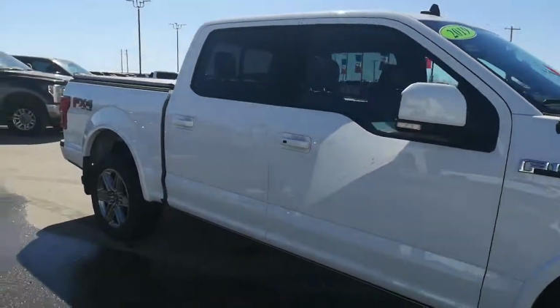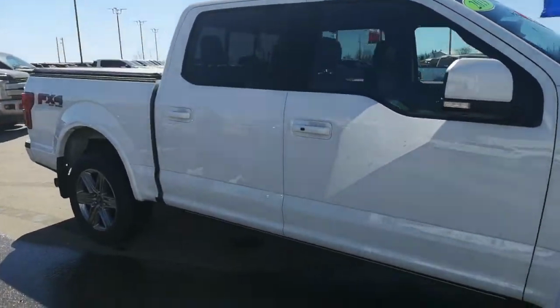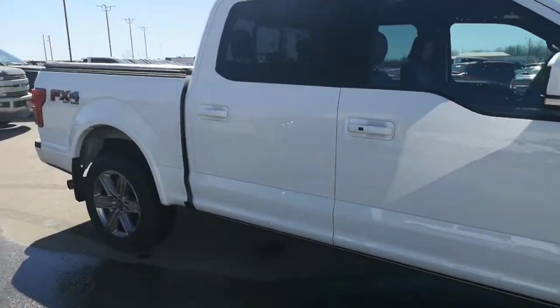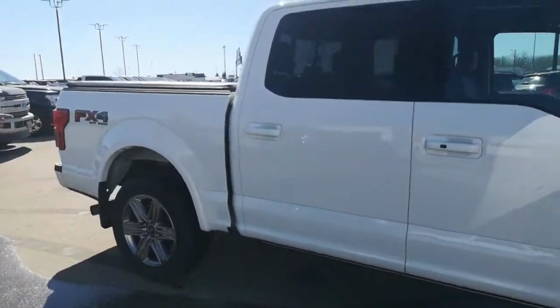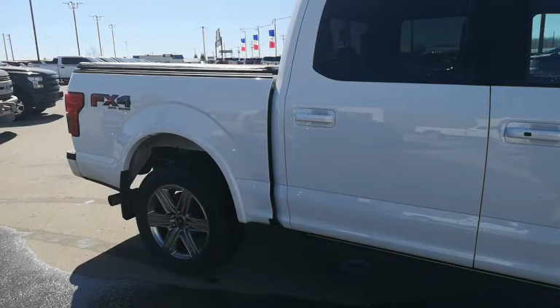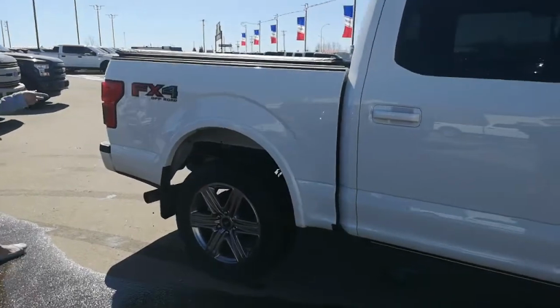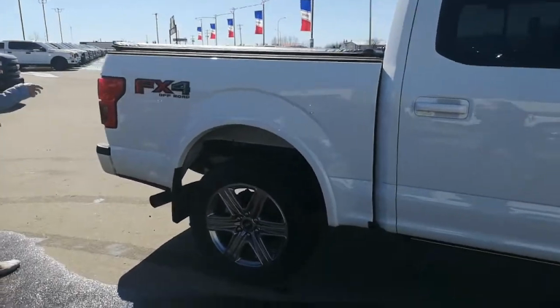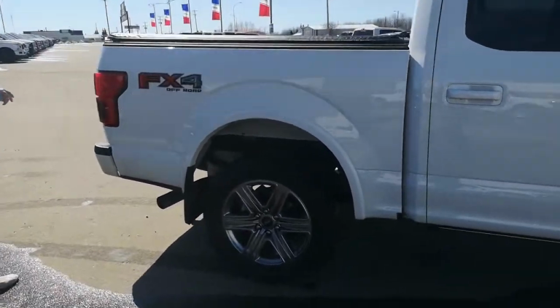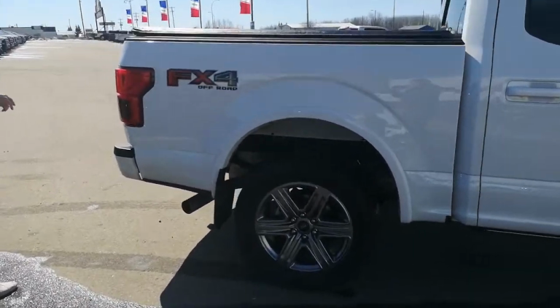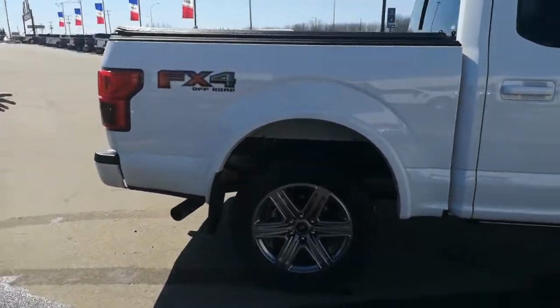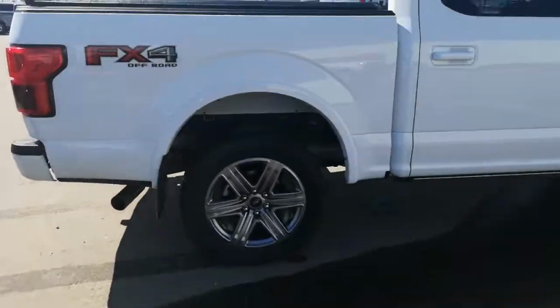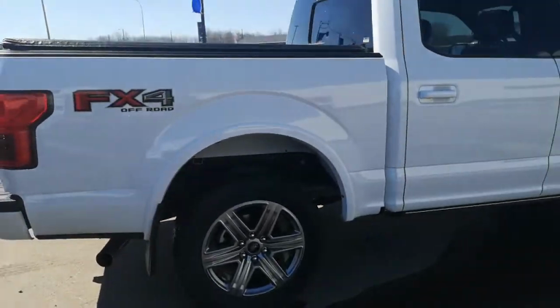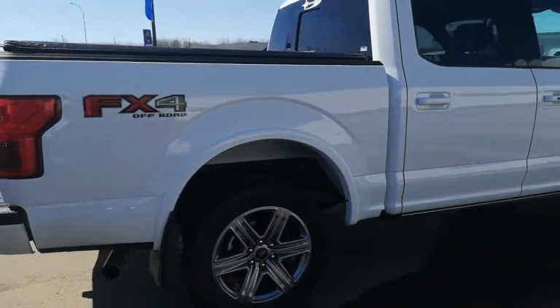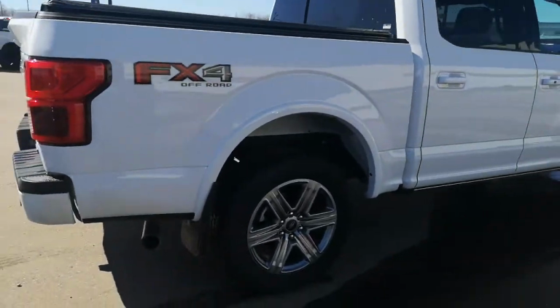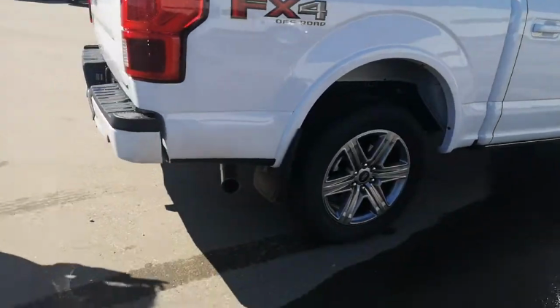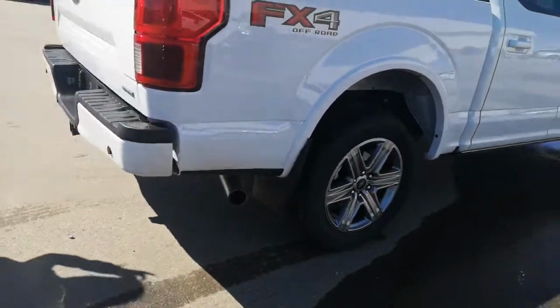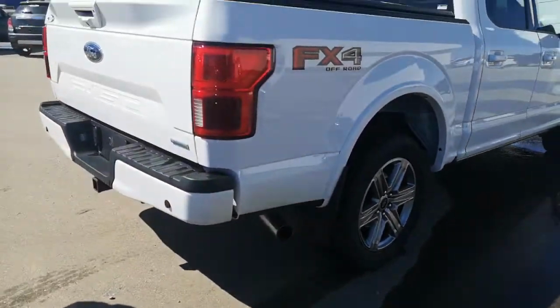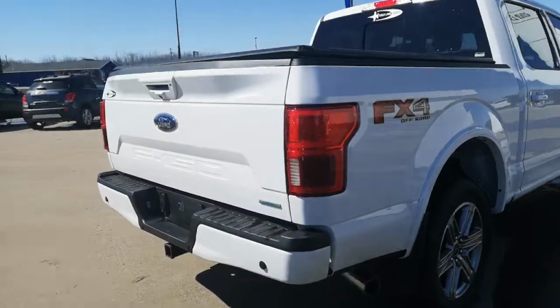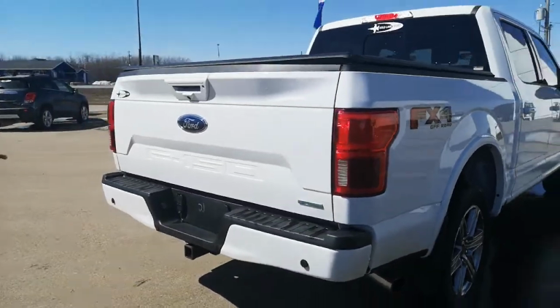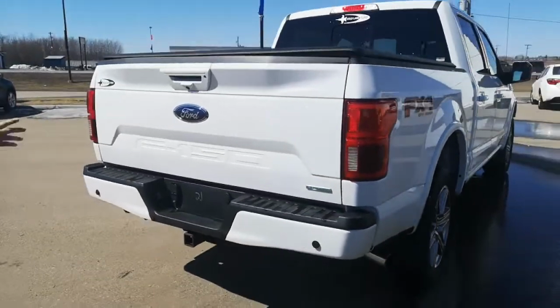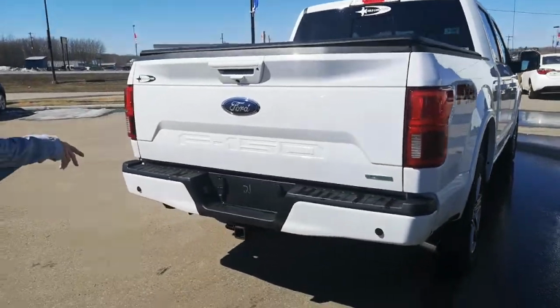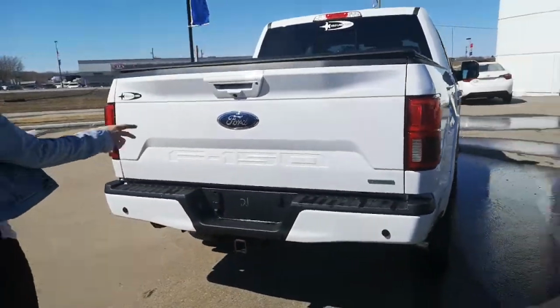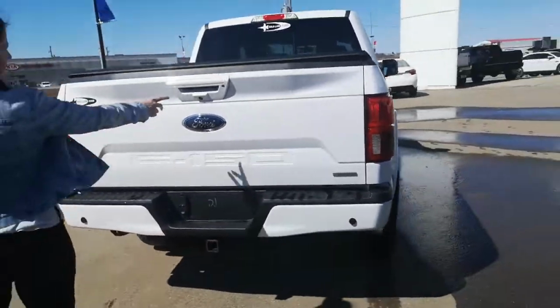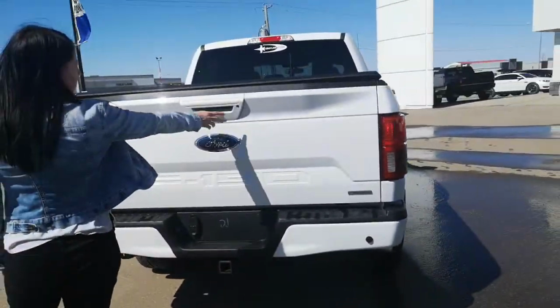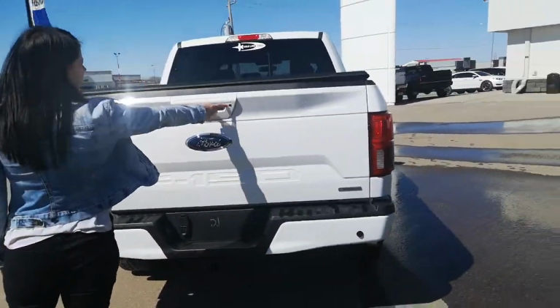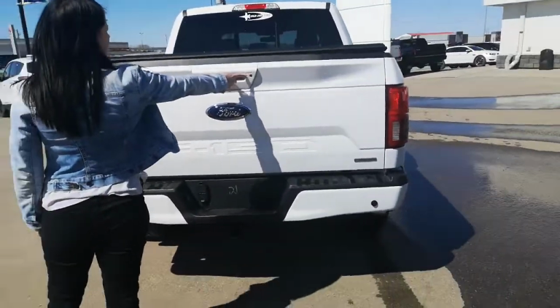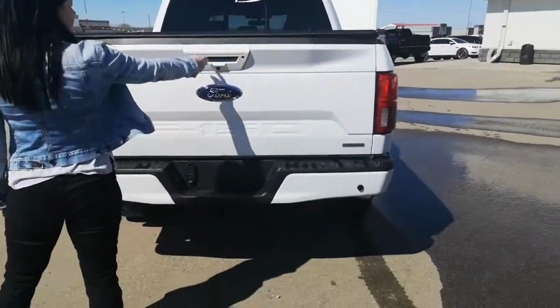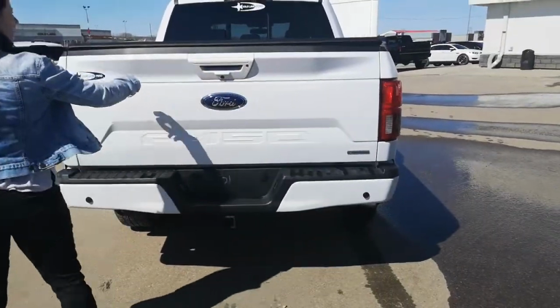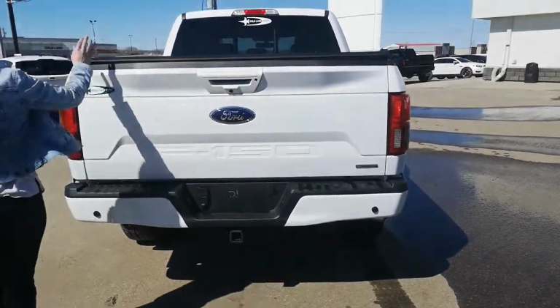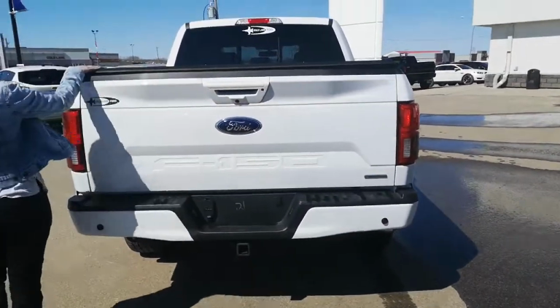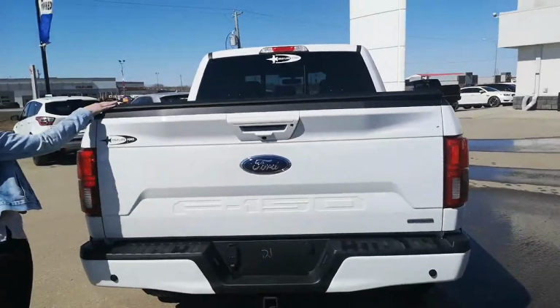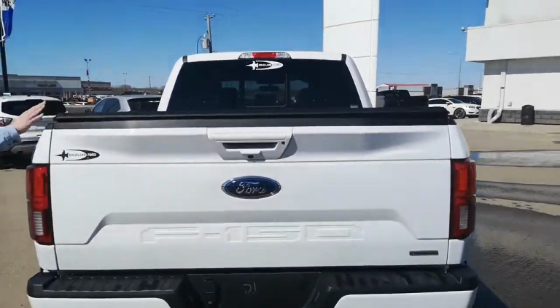FX4 package, so skid plates and off-road shocks. It does have mud flaps on it, 3.5 EcoBoost, backup sensors, tow package, backup camera with your LED spotlight. Tonneau cover is already installed.